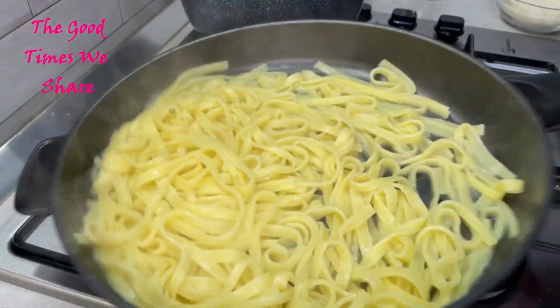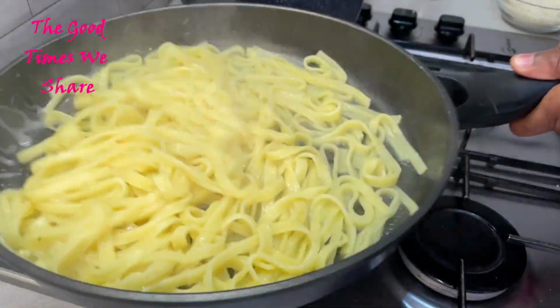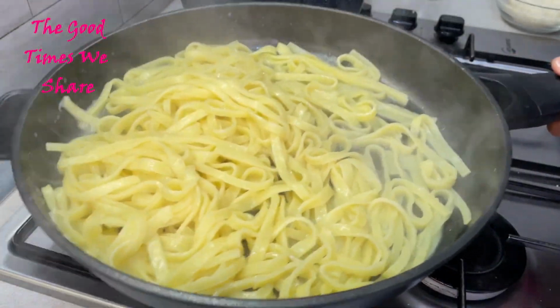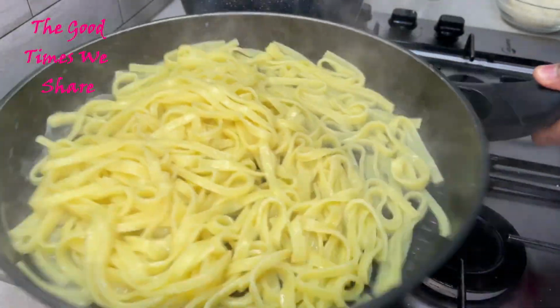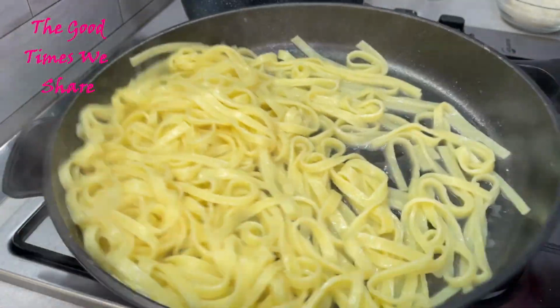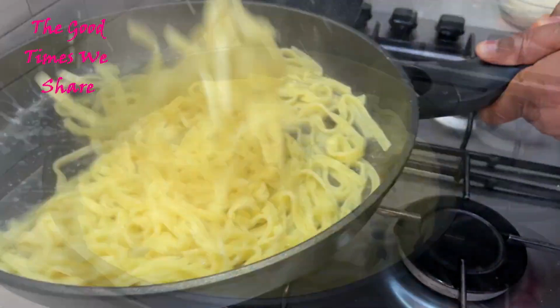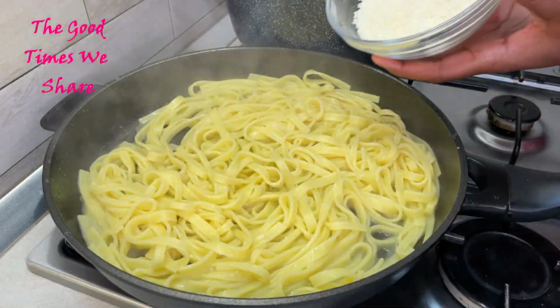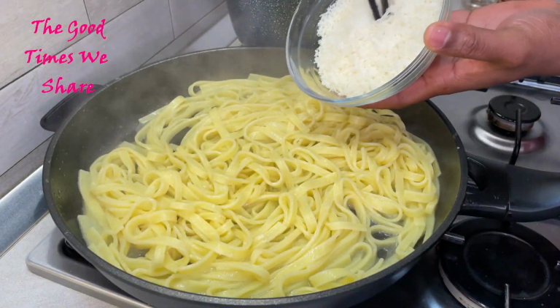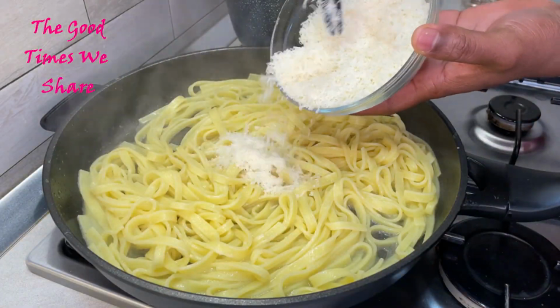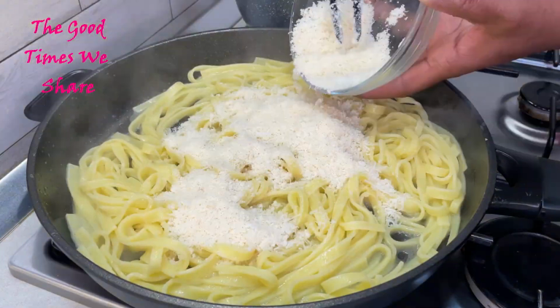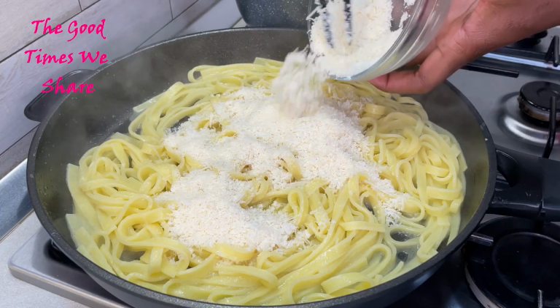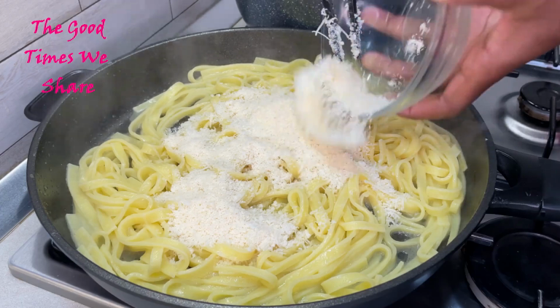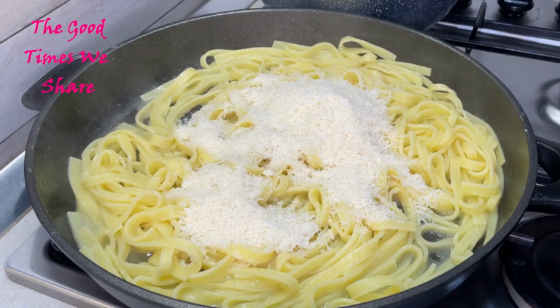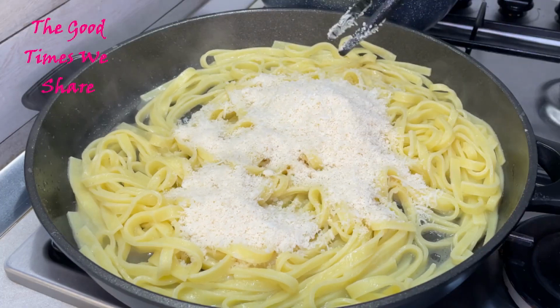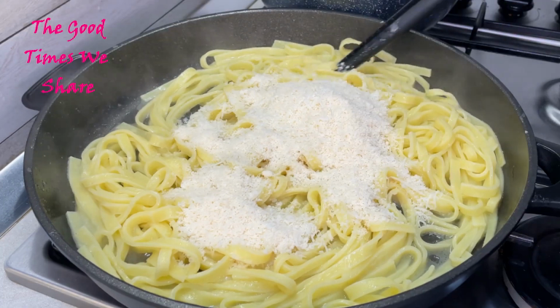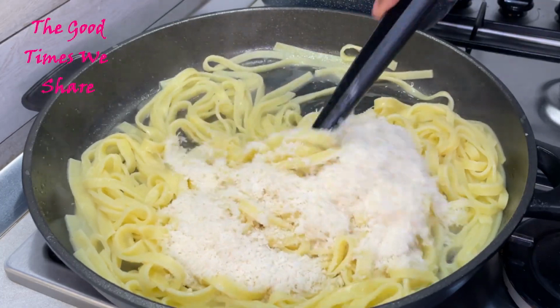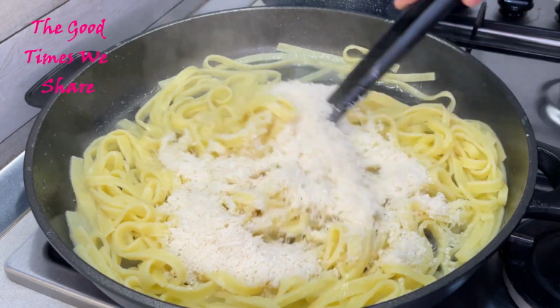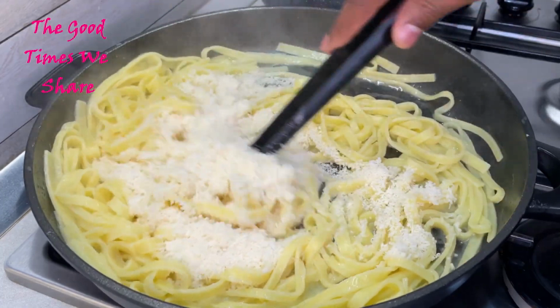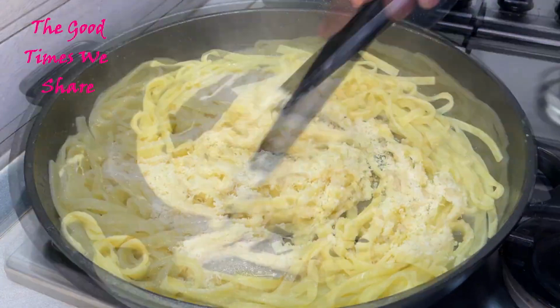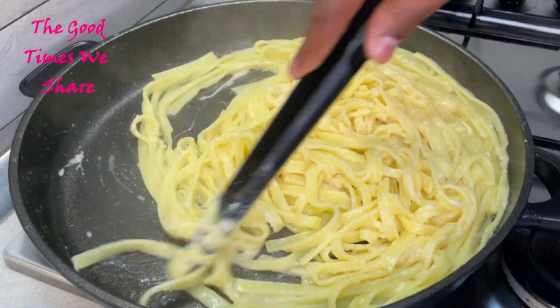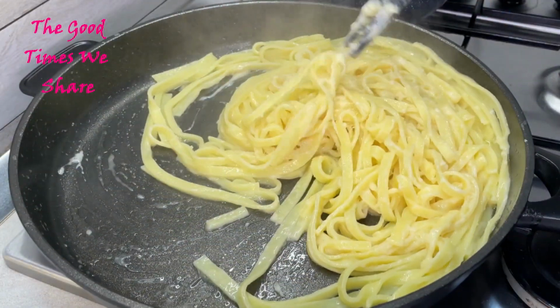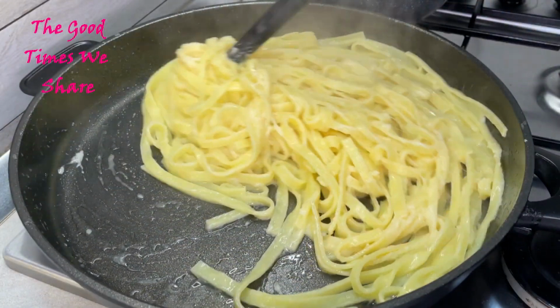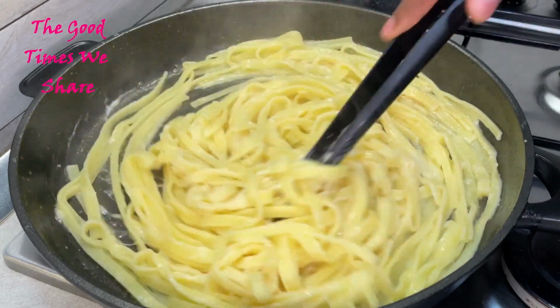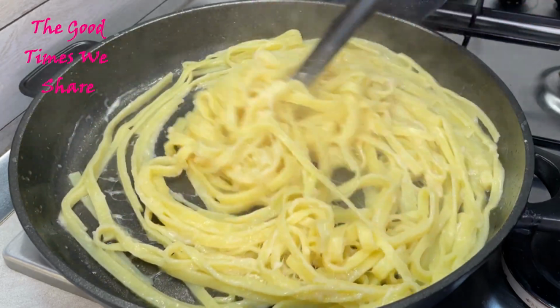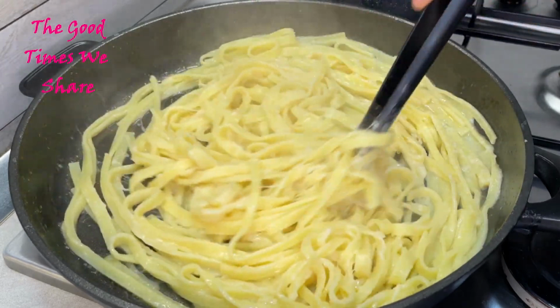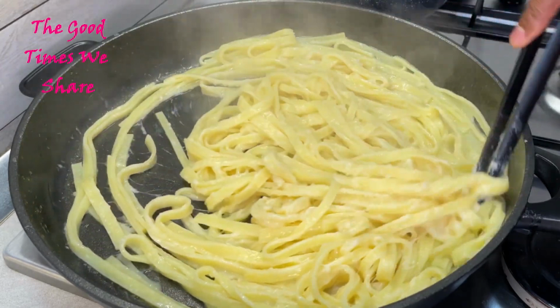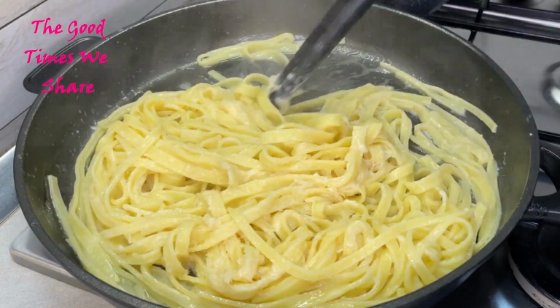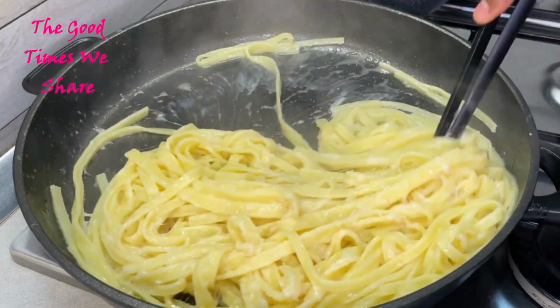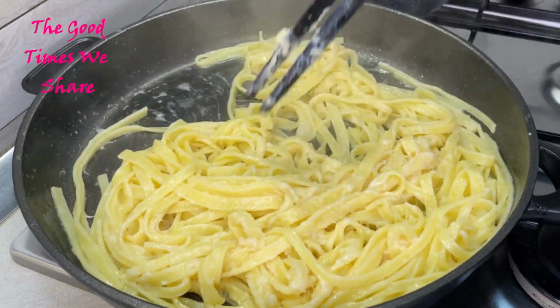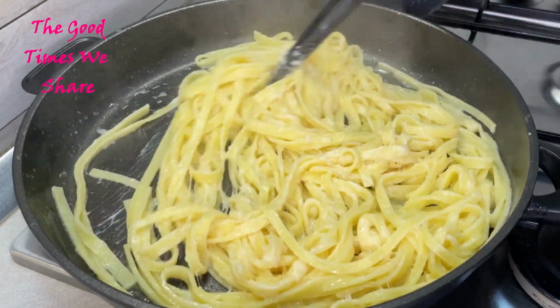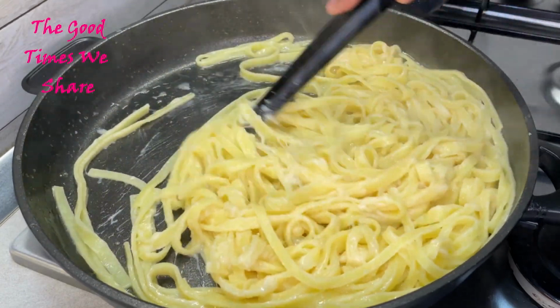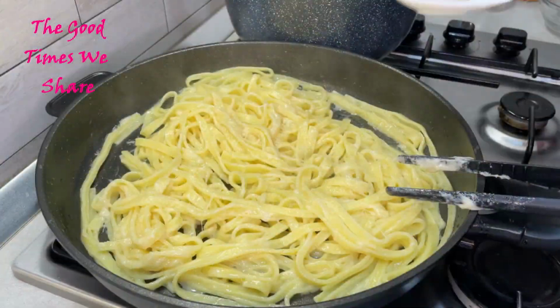Once that is done, add all your cheese, maintaining the heat on low to medium. Mix it well together, making sure all the cheese is well melted and evenly spread.